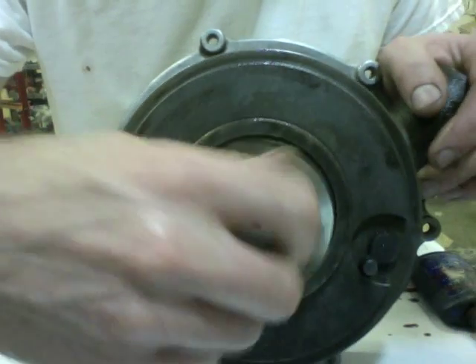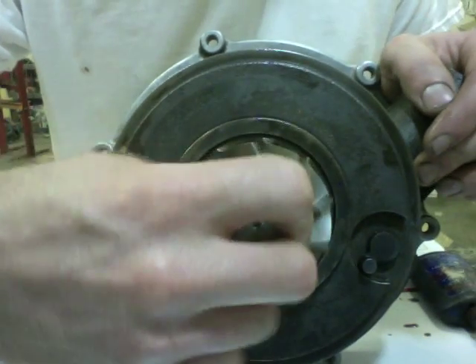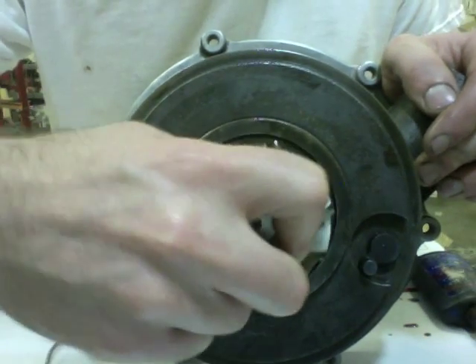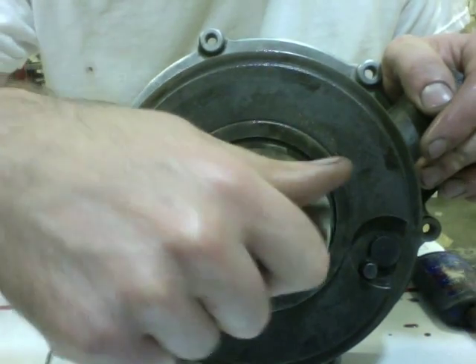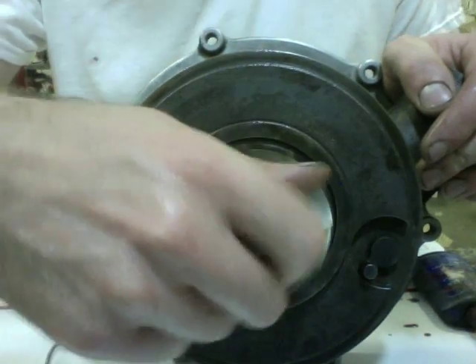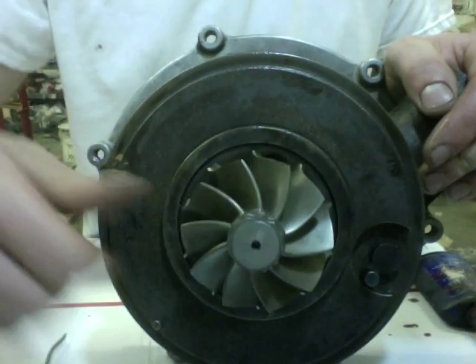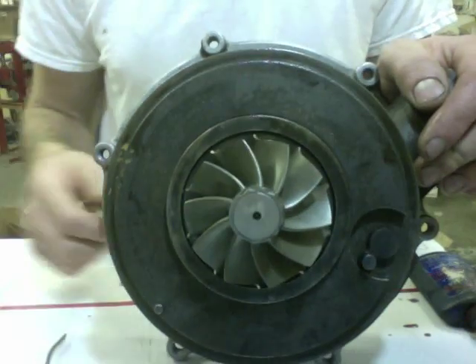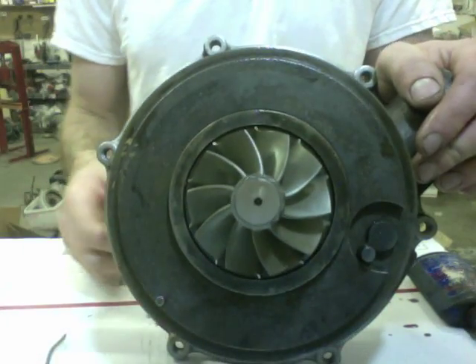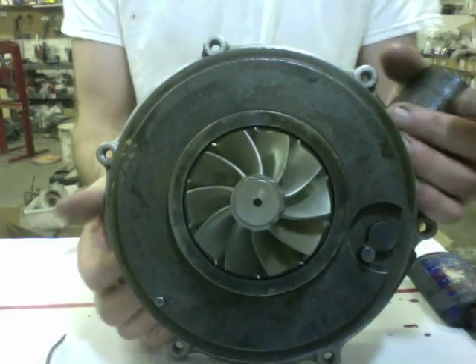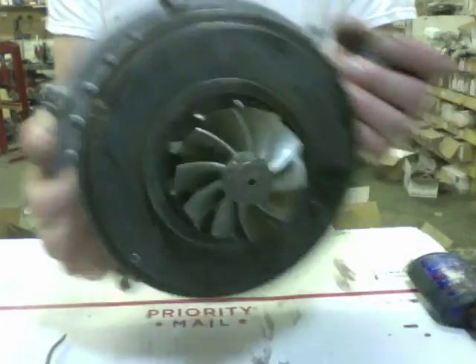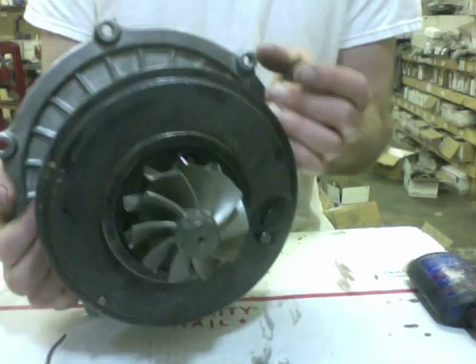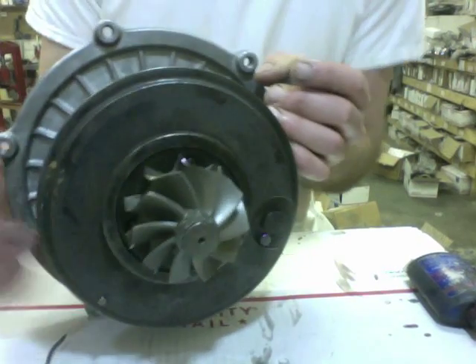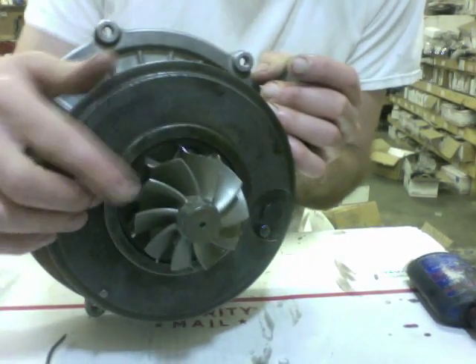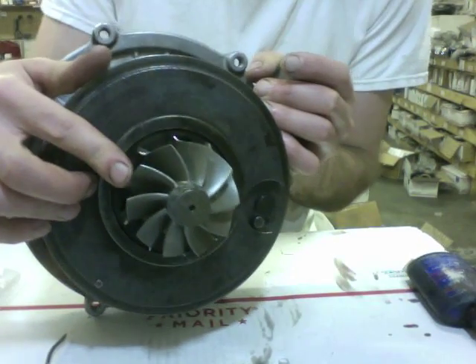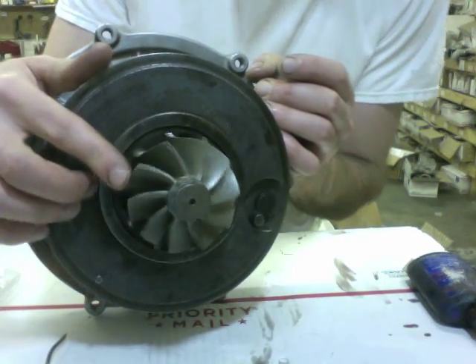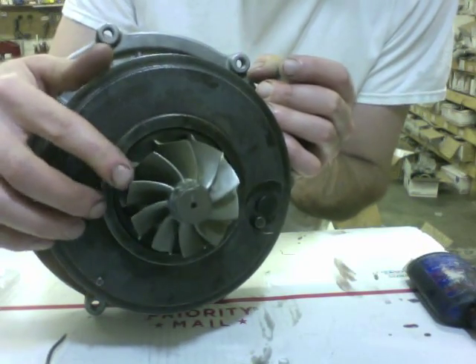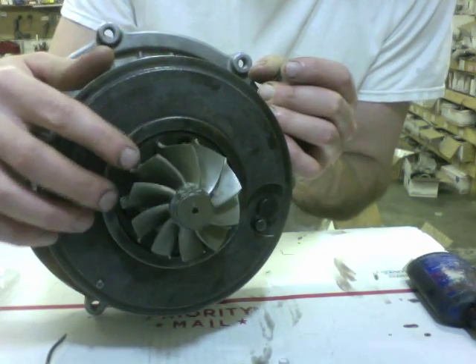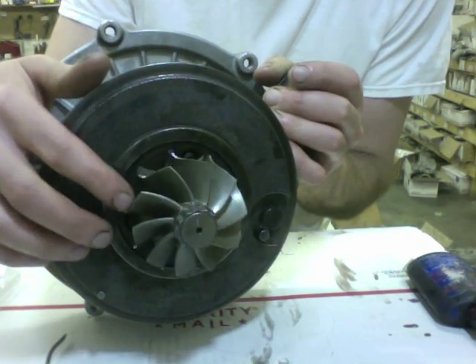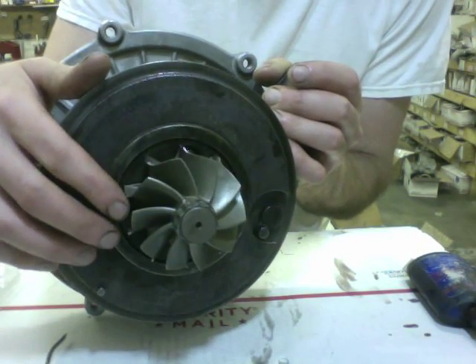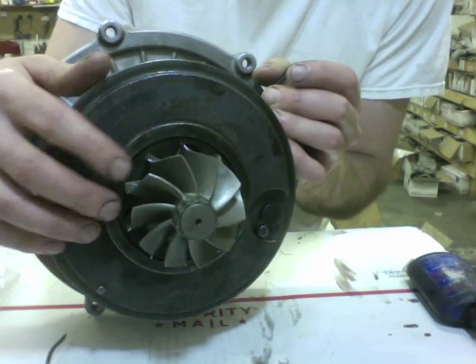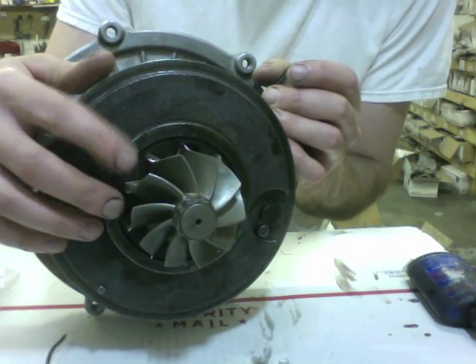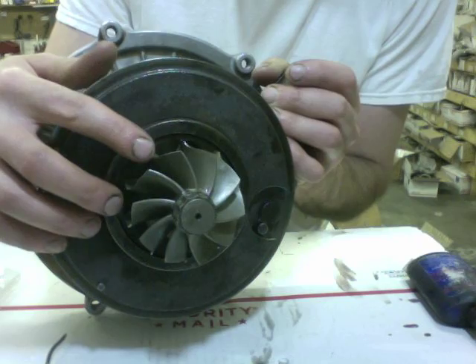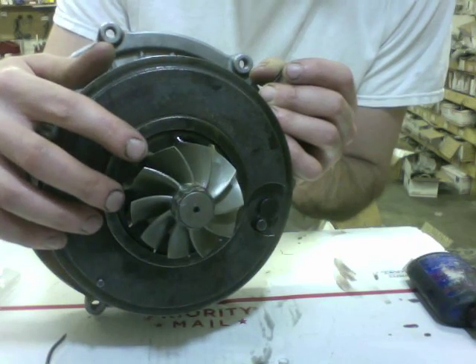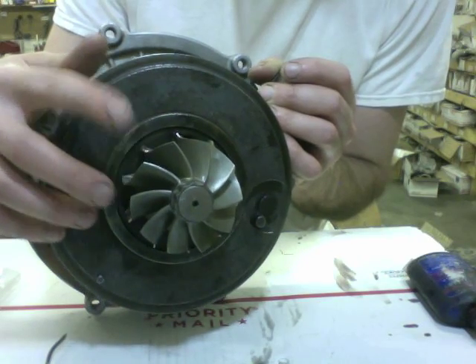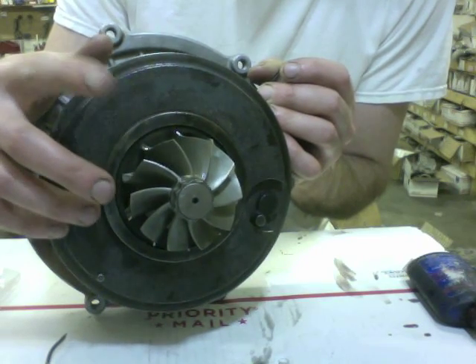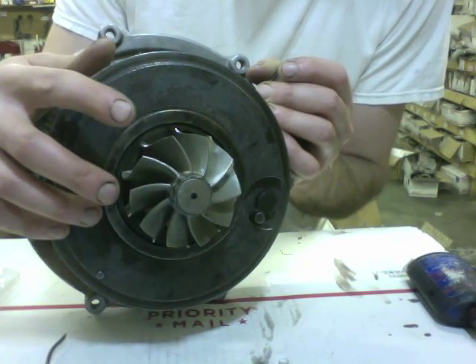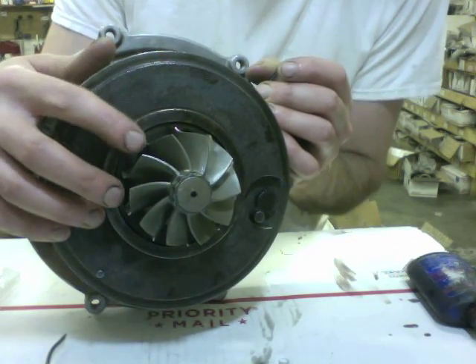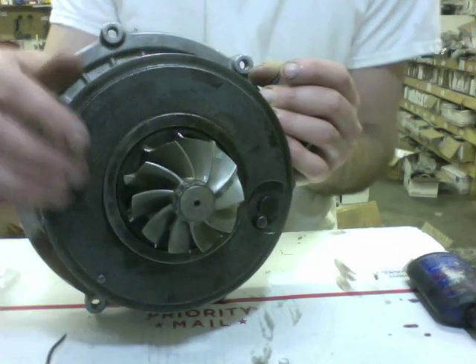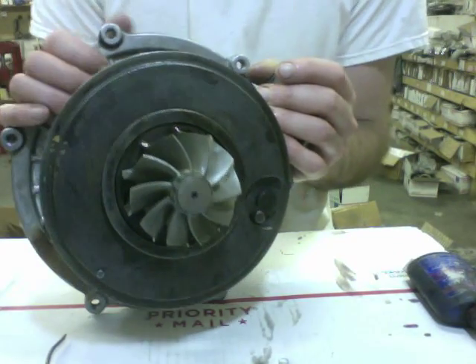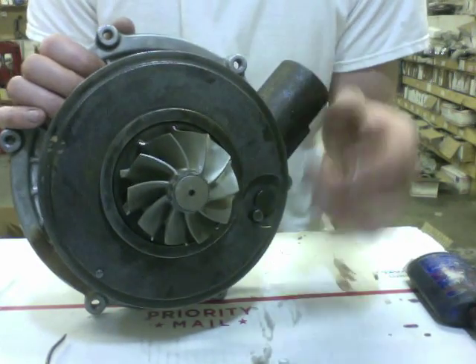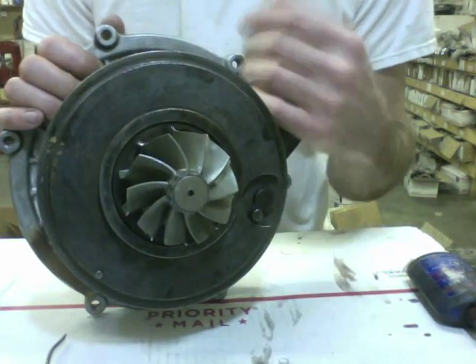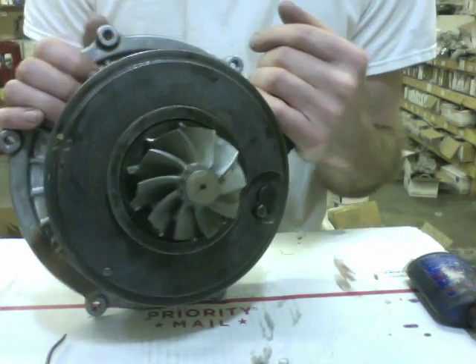Just spin and push to seat the shaft. This shaft here is the 2003 10-blade — we also sell this shaft. For this turbo it's an upgrade.